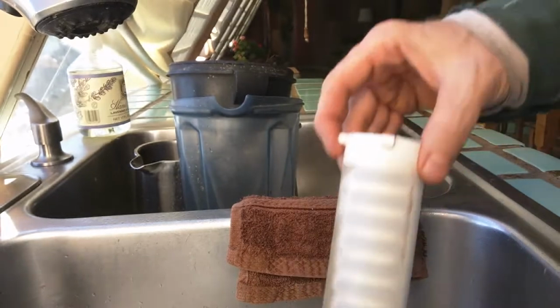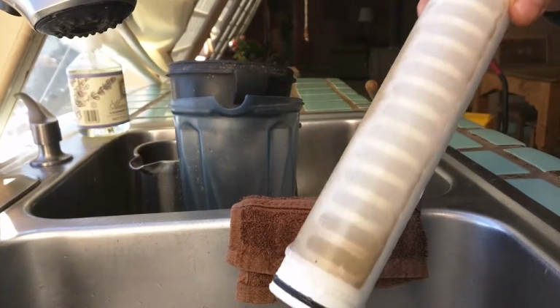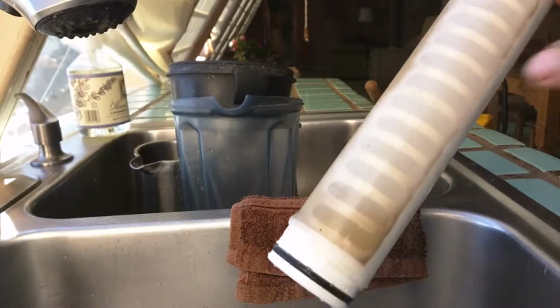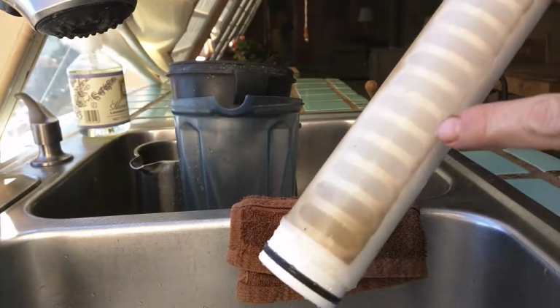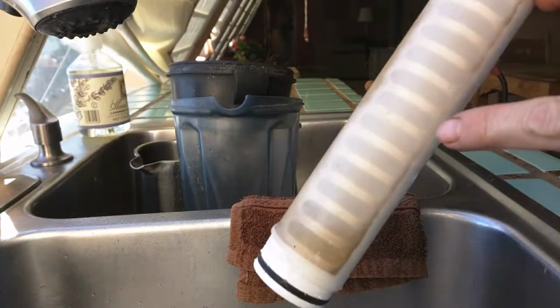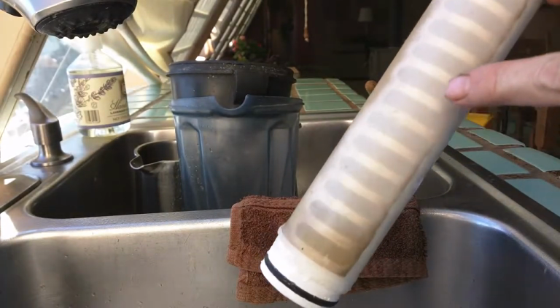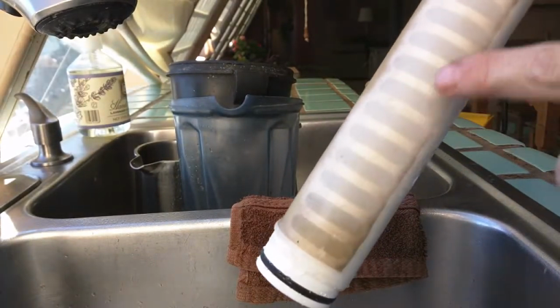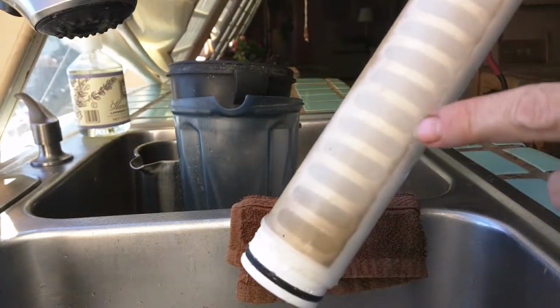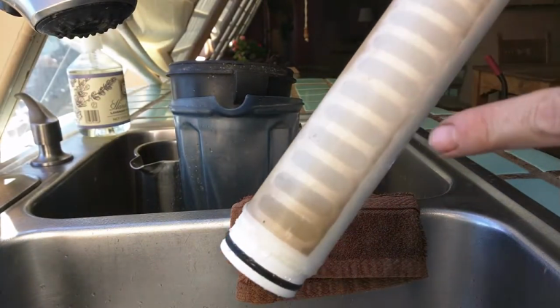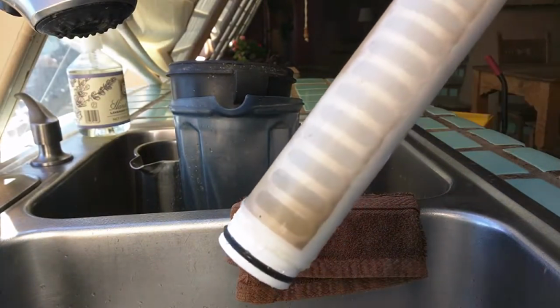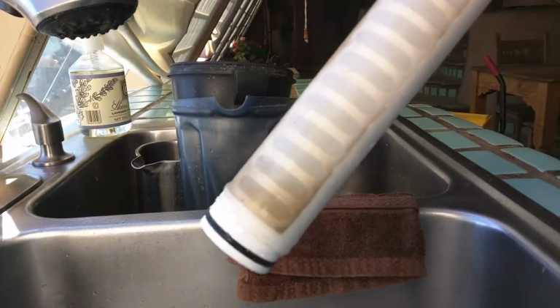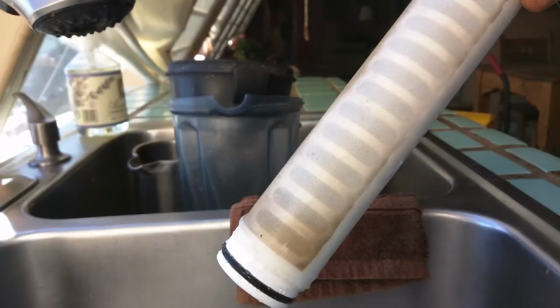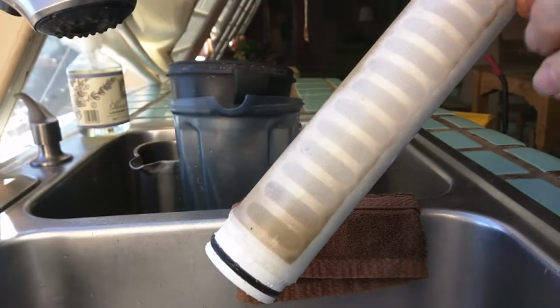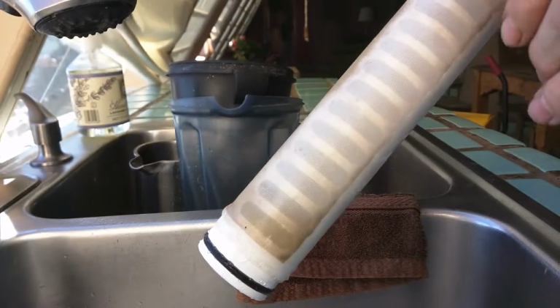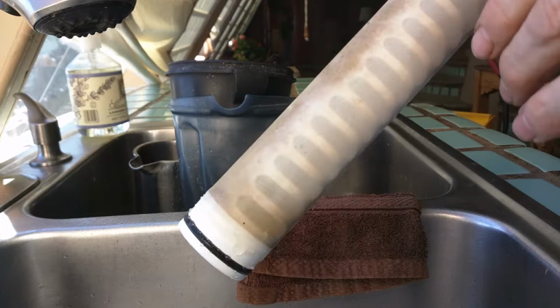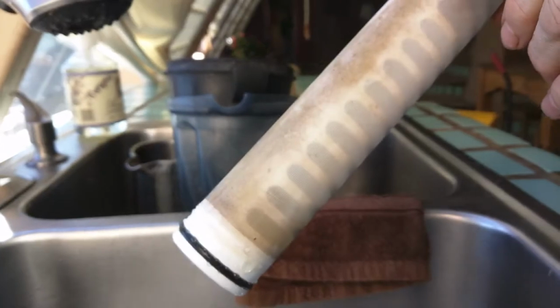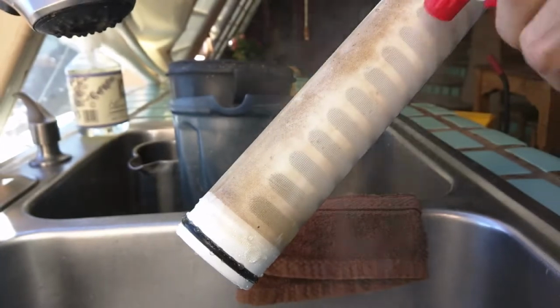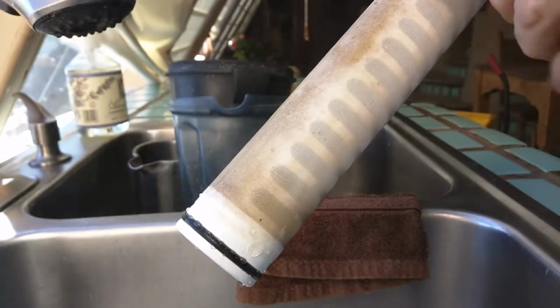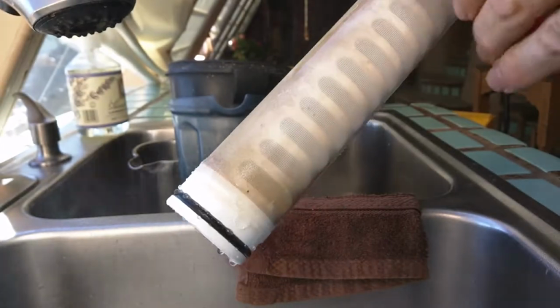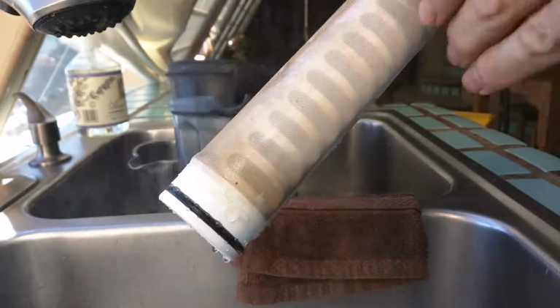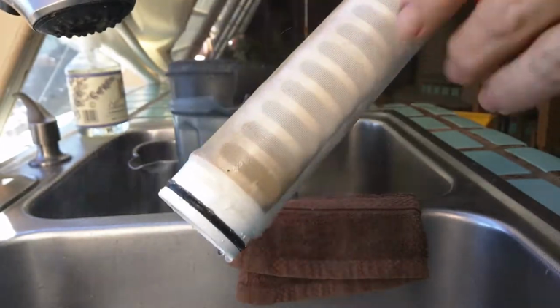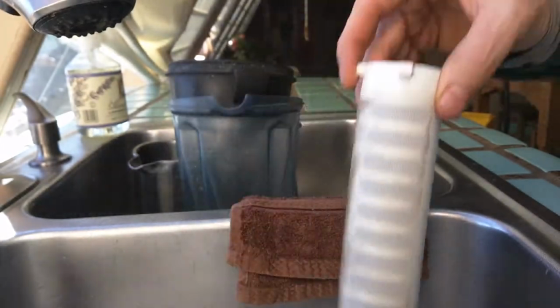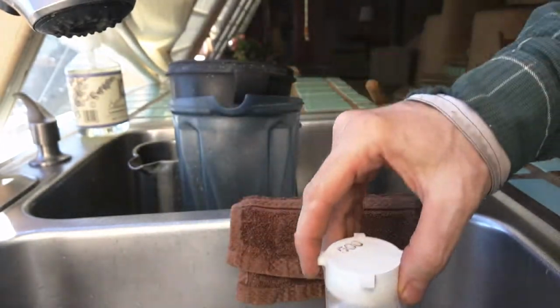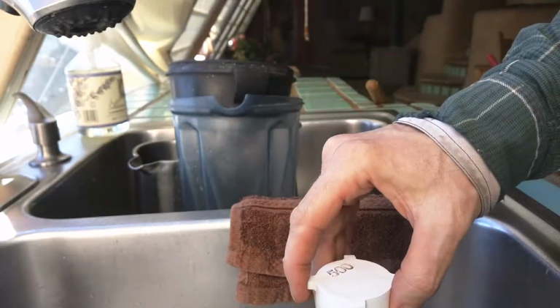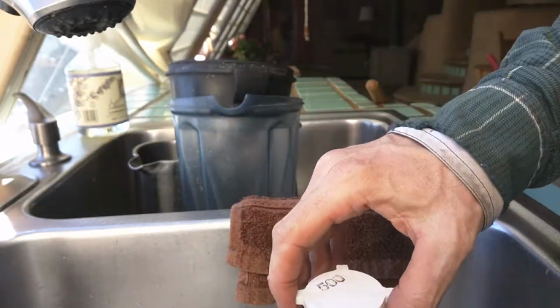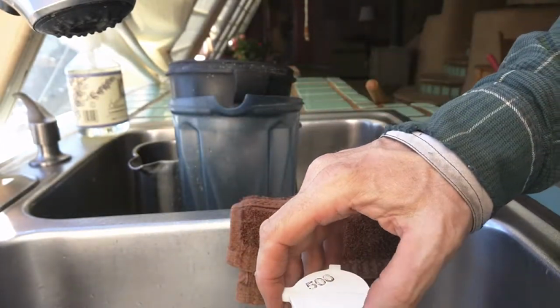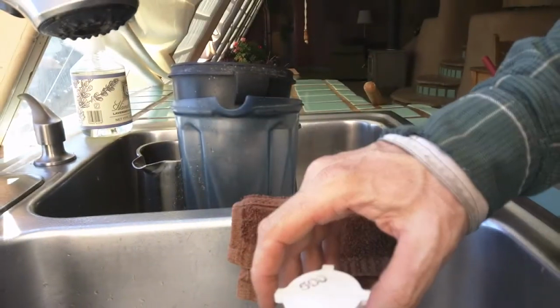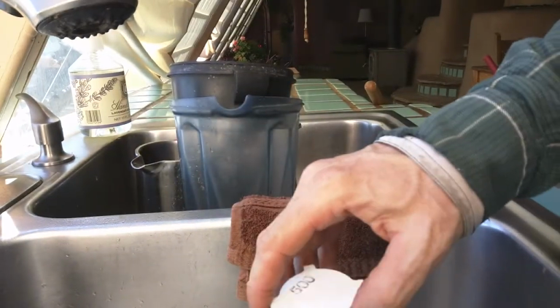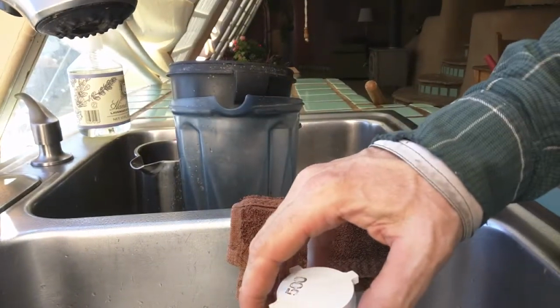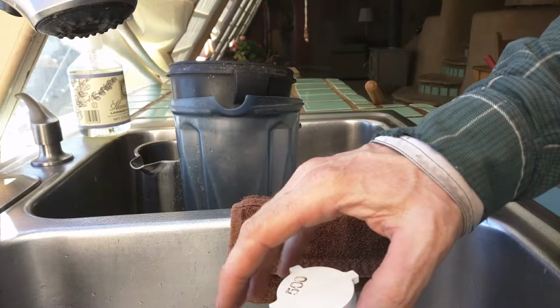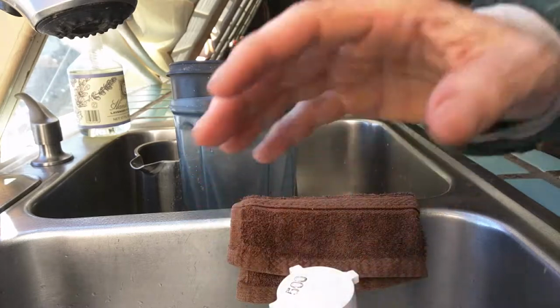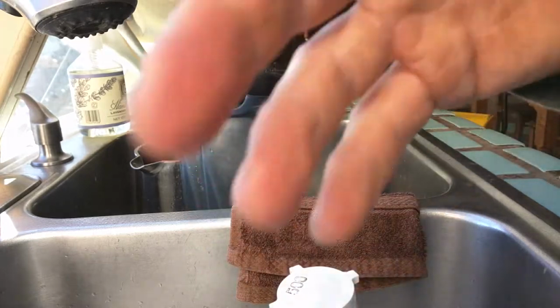For the finer fabrics, like the 500 mesh and the 1000 mesh, you need to use a spritzer sprayer that has some pressure to it, and that blows out the stuck particles.